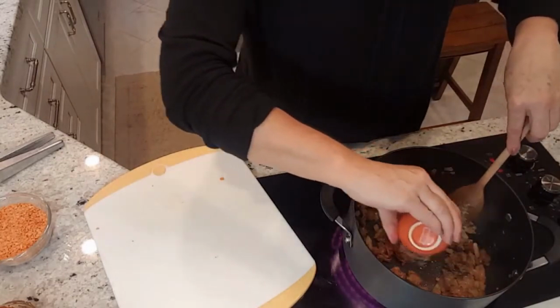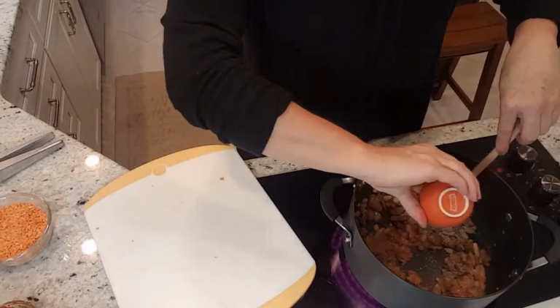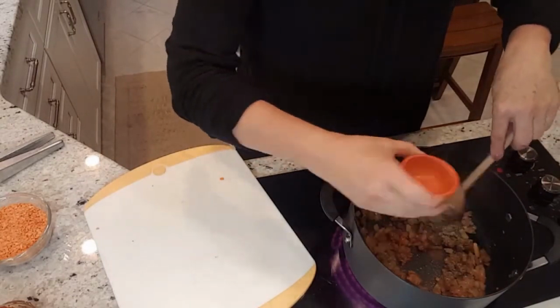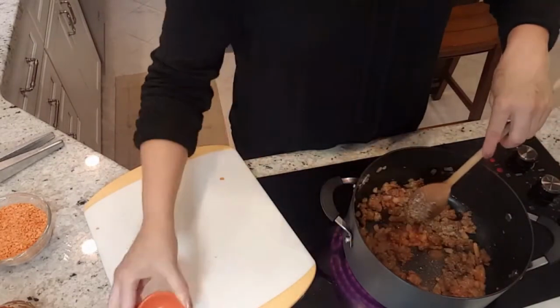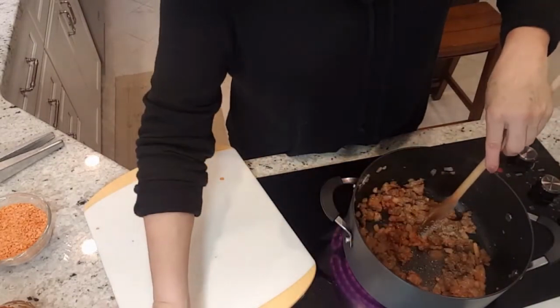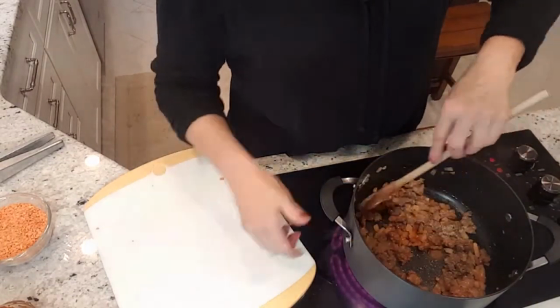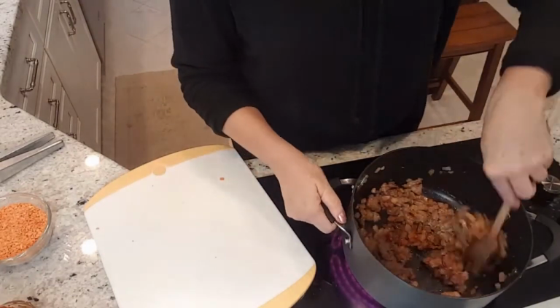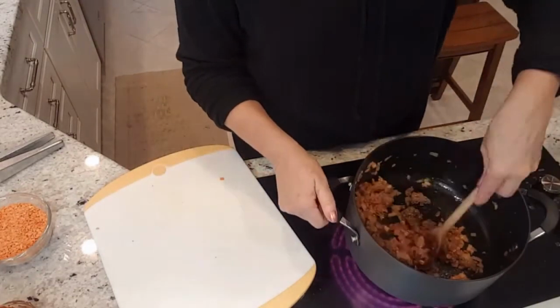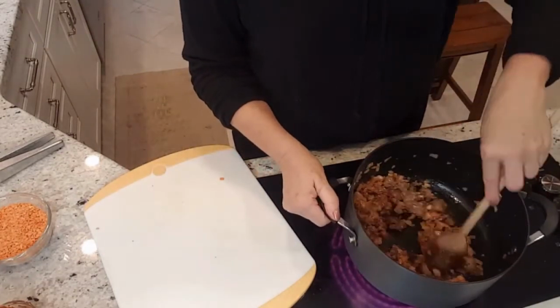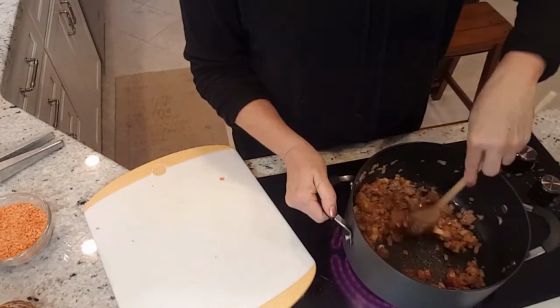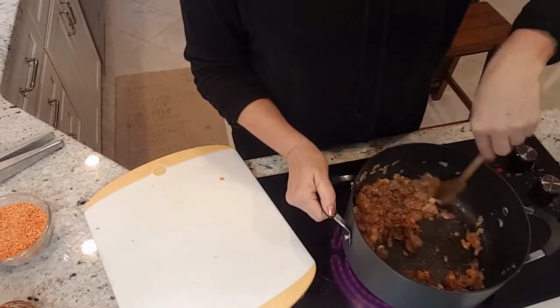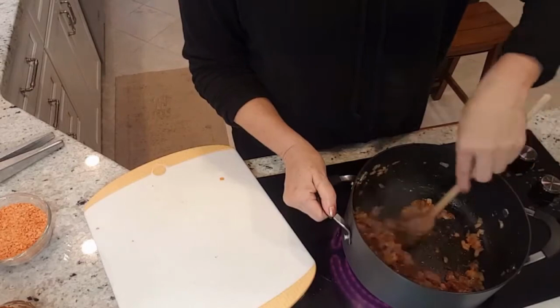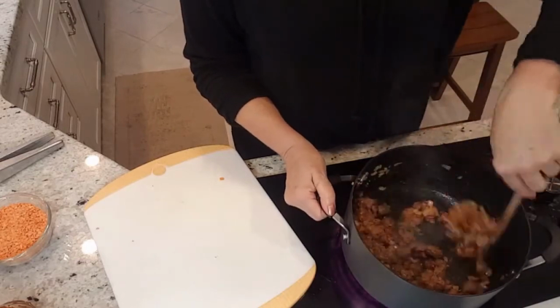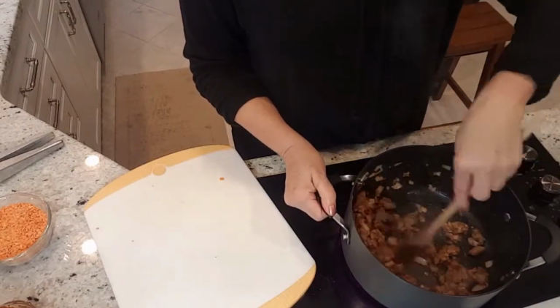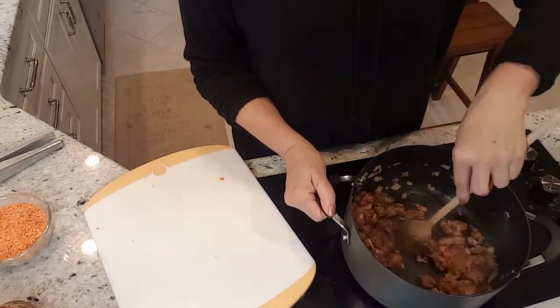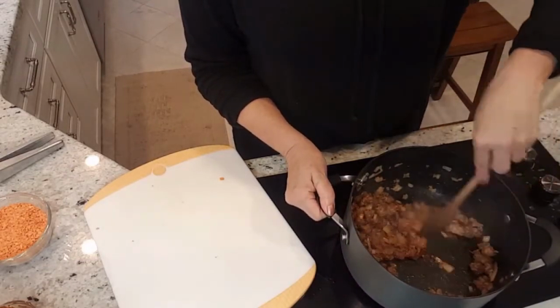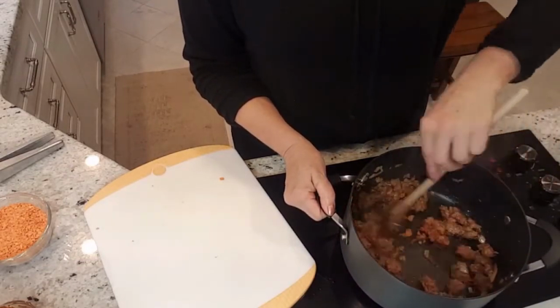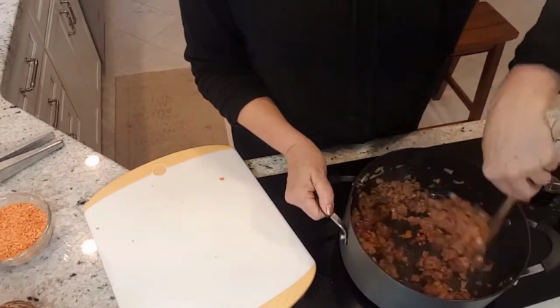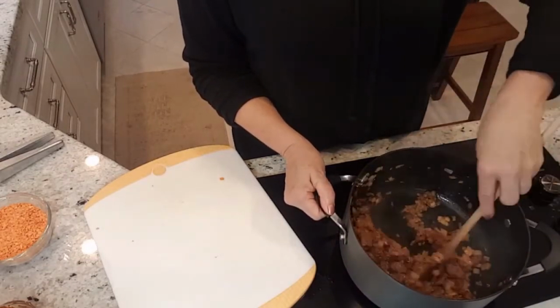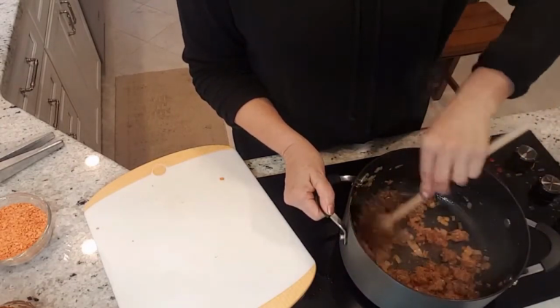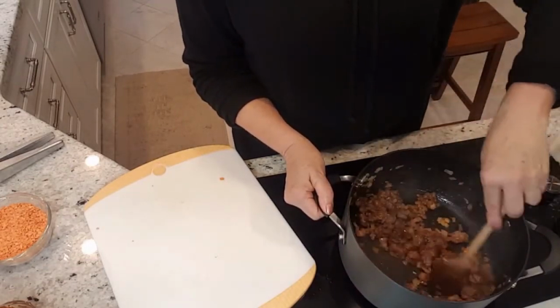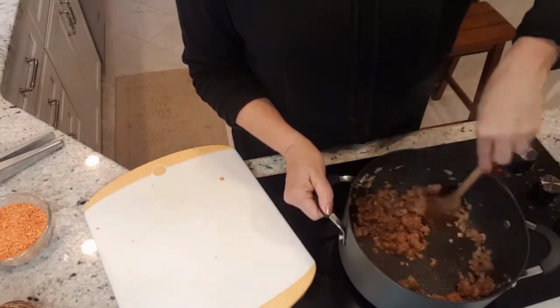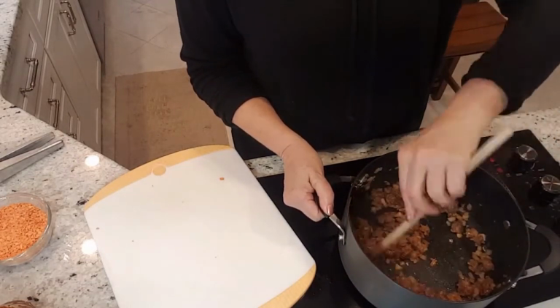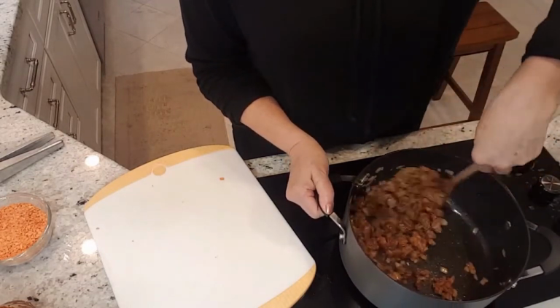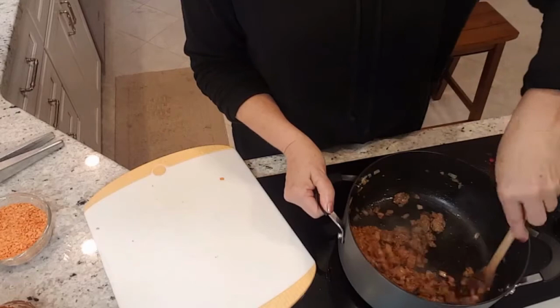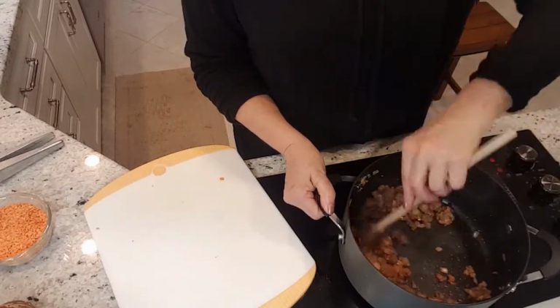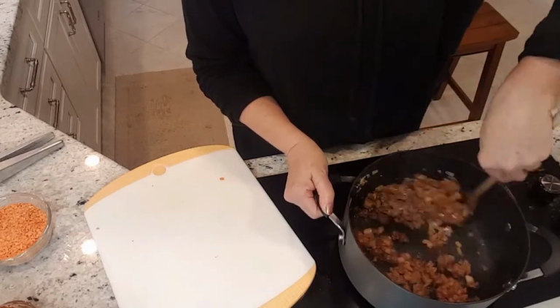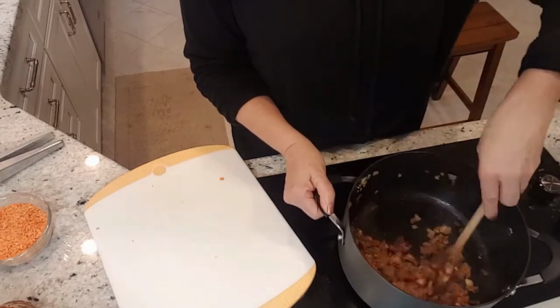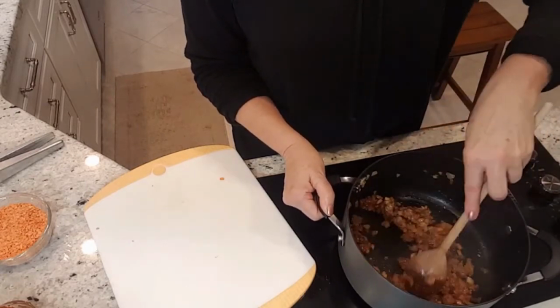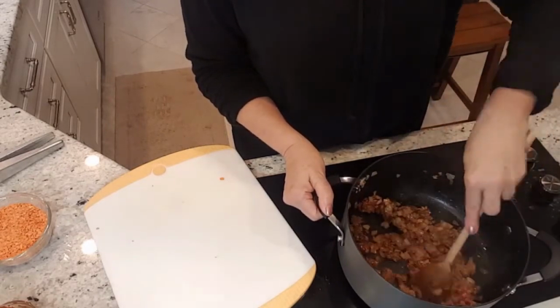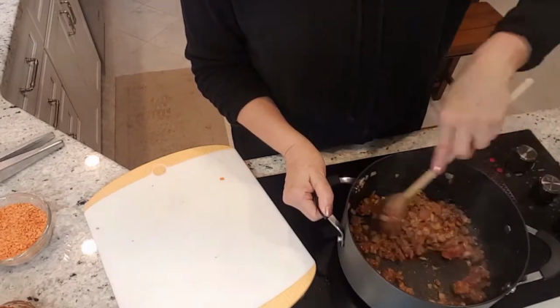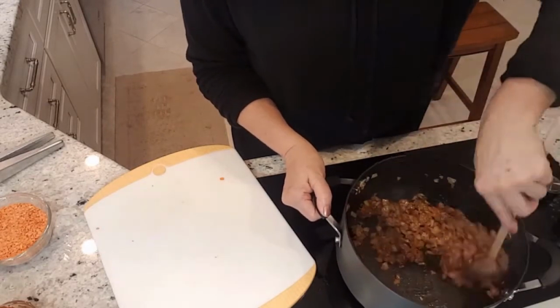Now I'm adding the spices: one teaspoon of ground cumin, one teaspoon of salt, and a quarter teaspoon of black pepper. Stir that around and let it cook.